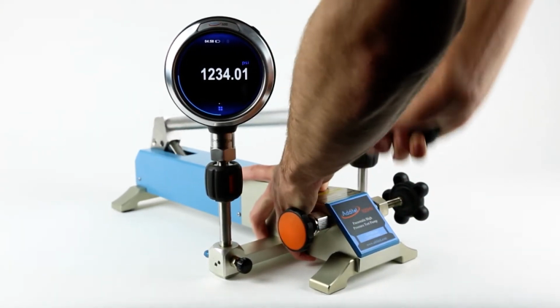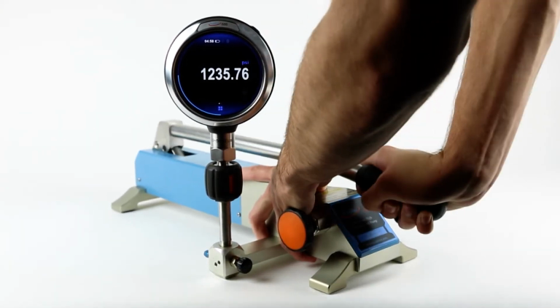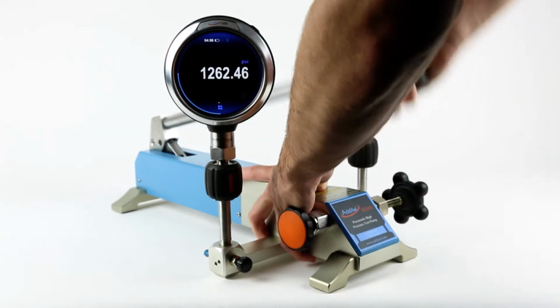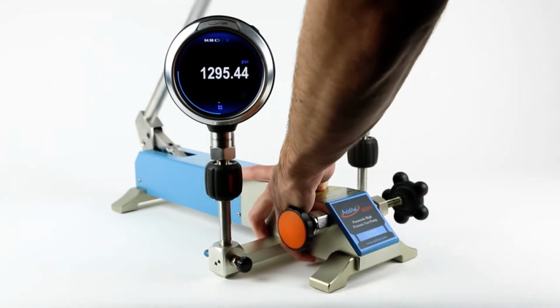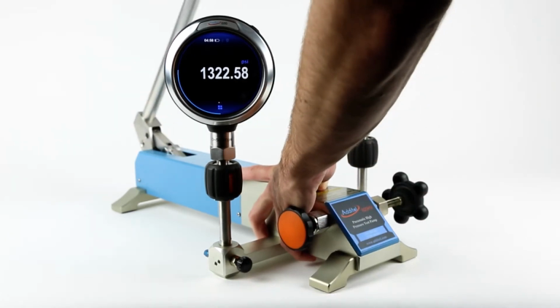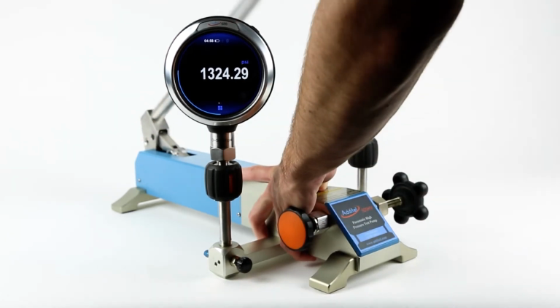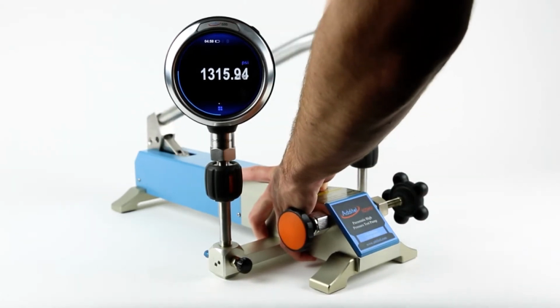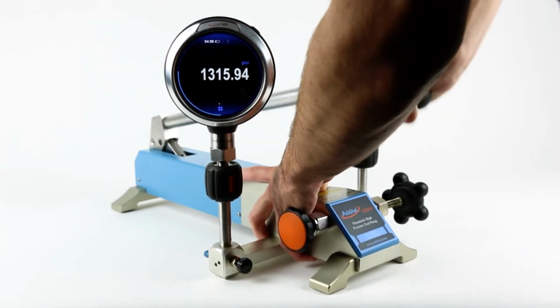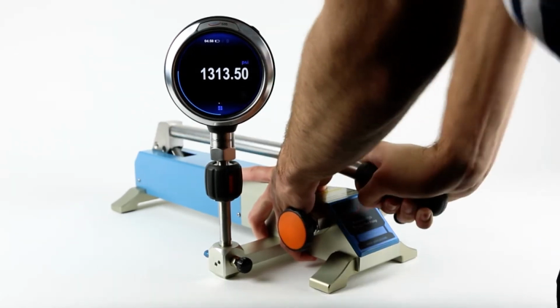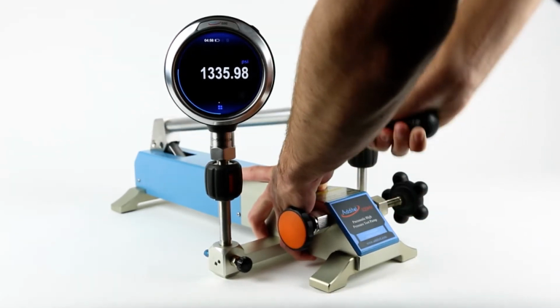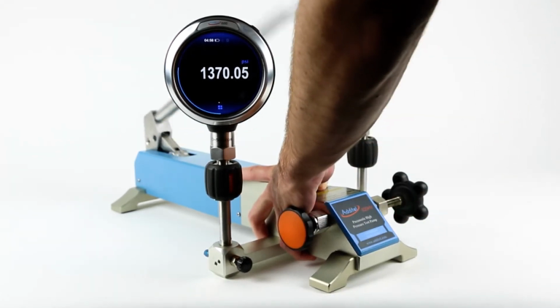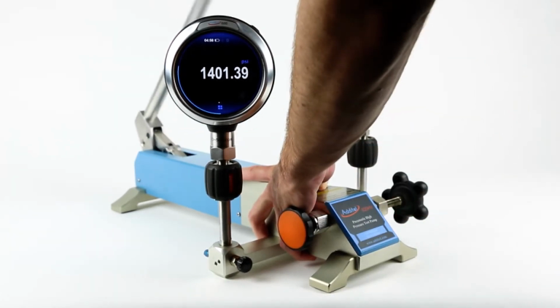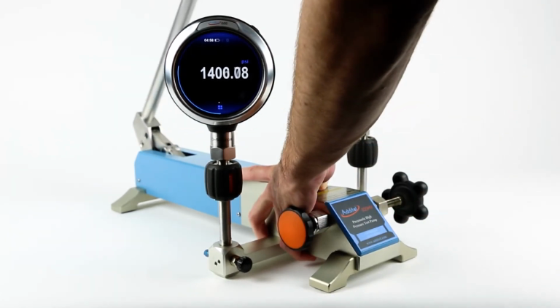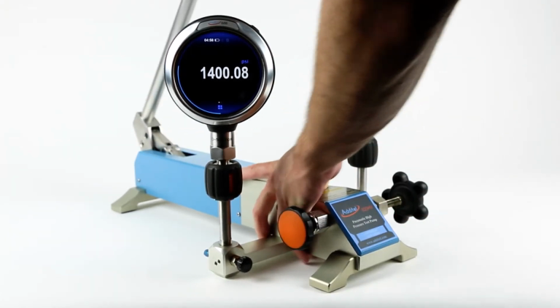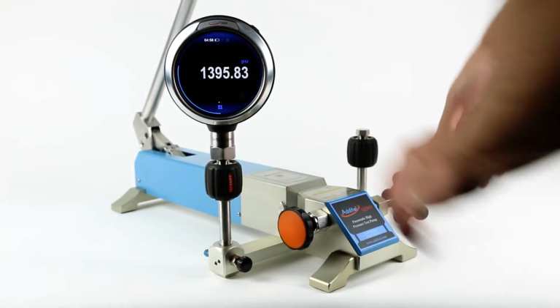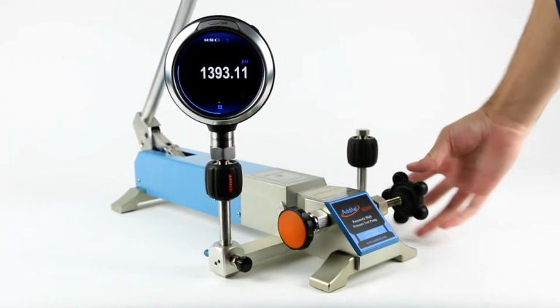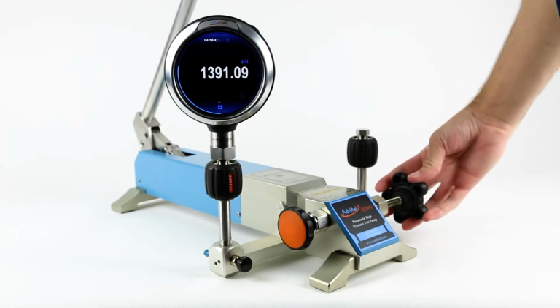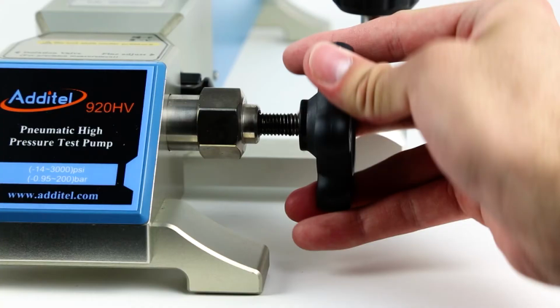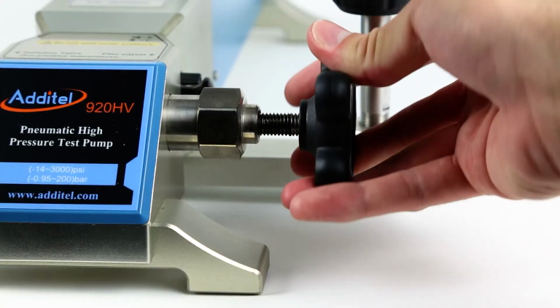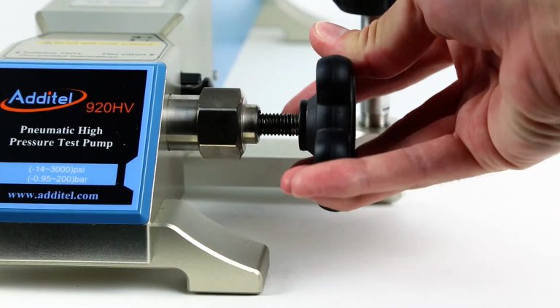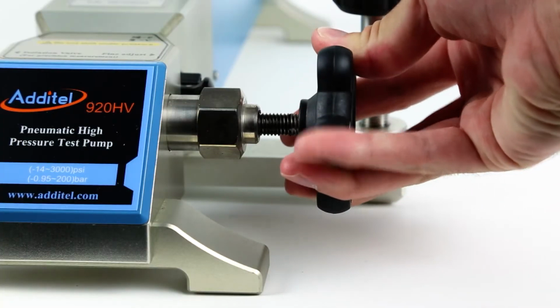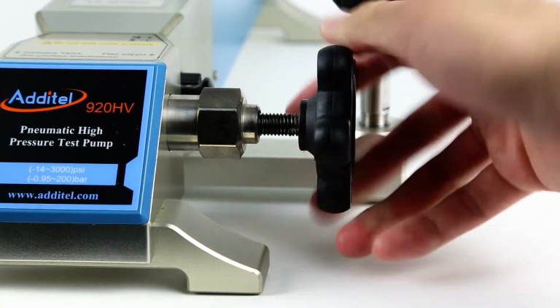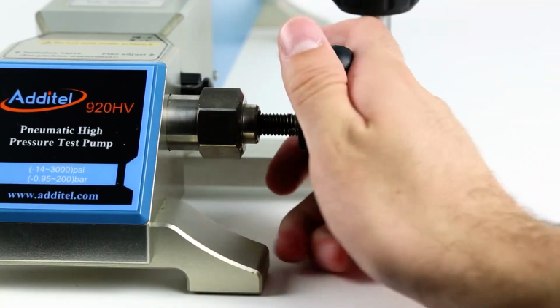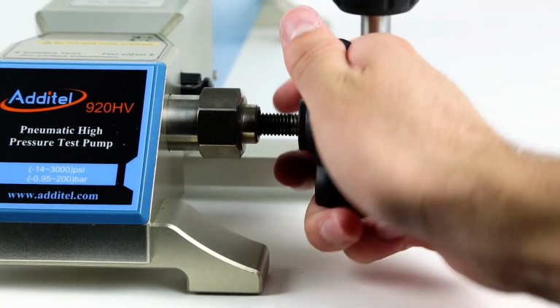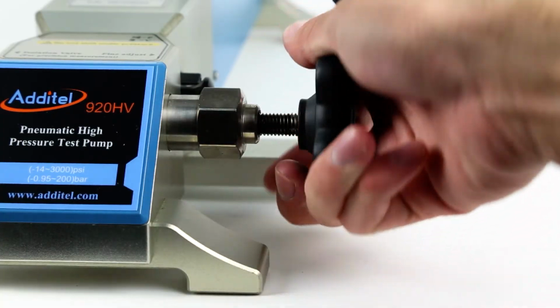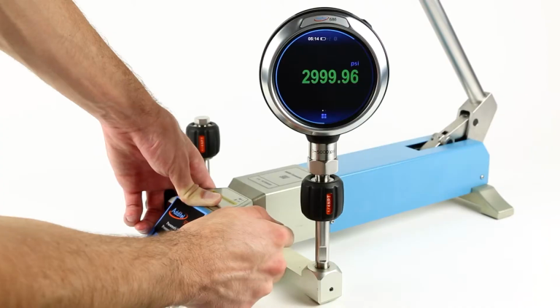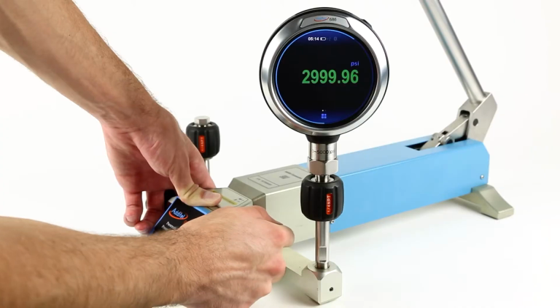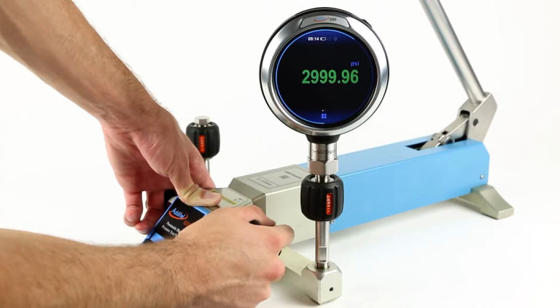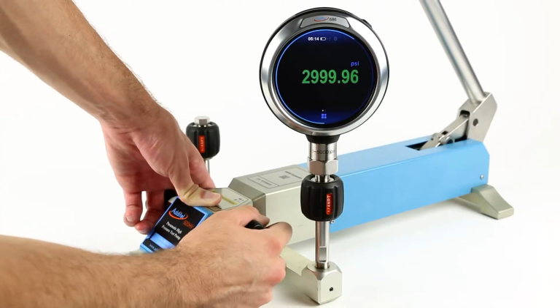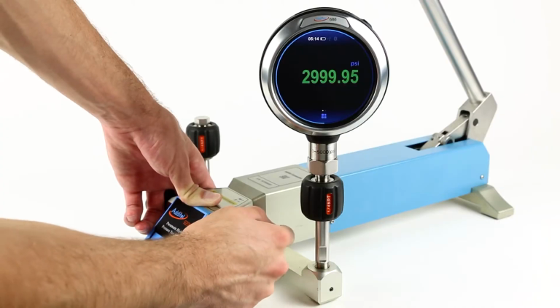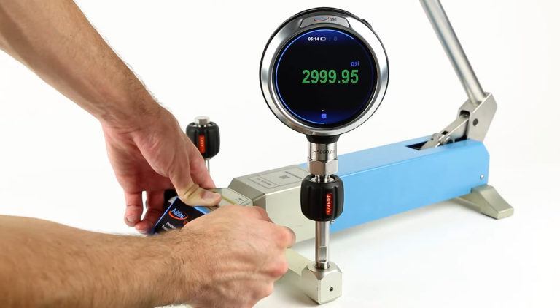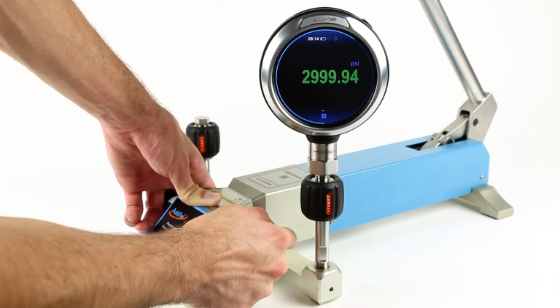These pumps can be used in calibrating gauges, transmitters, or other pressure measuring instruments. The high quality screw press provides an easy to use fine adjustment capability to help accurately dial in on desired pressures.